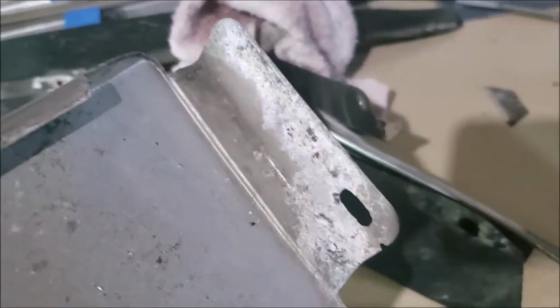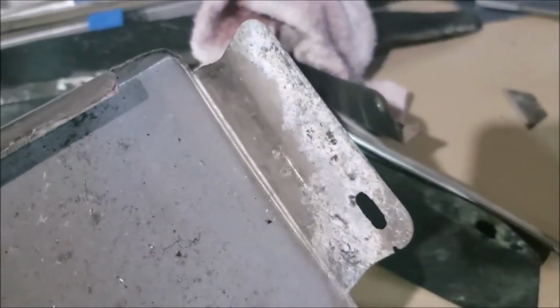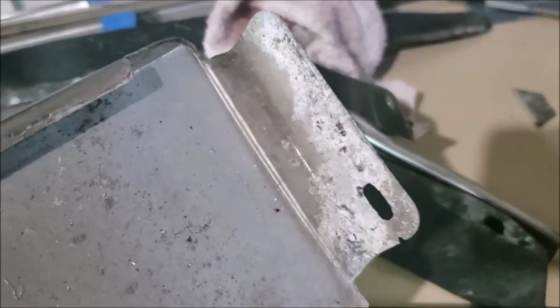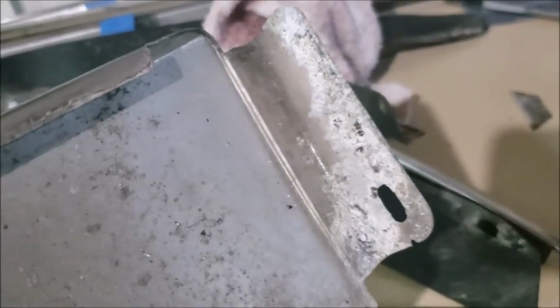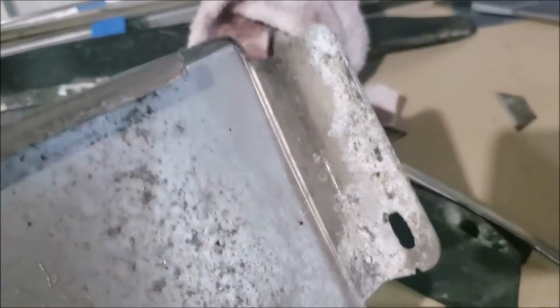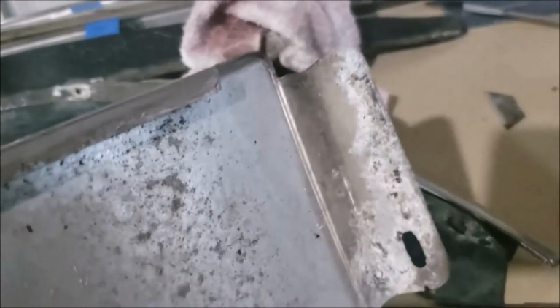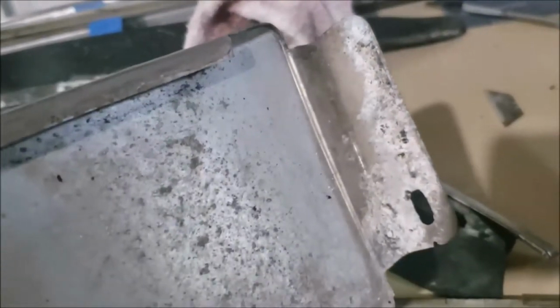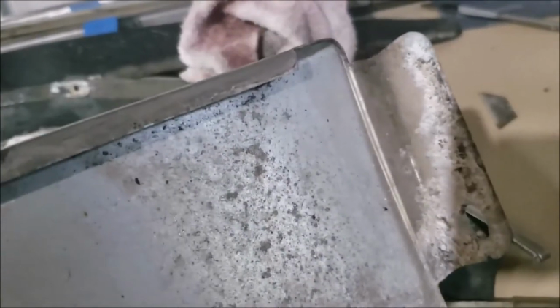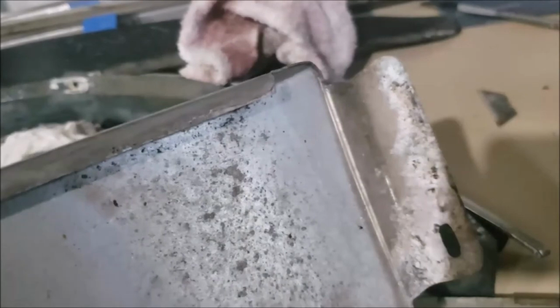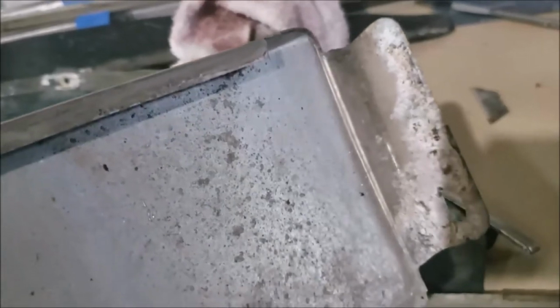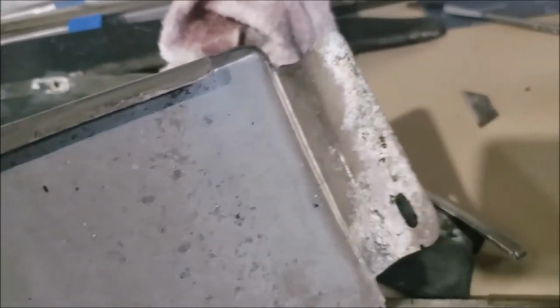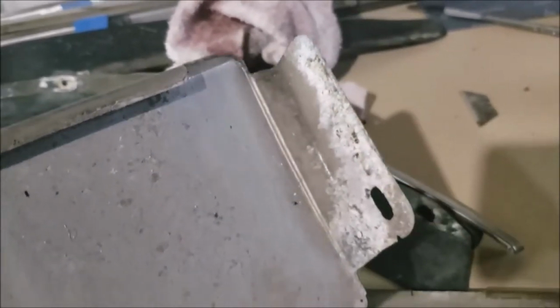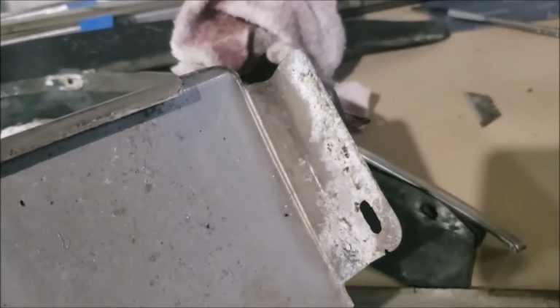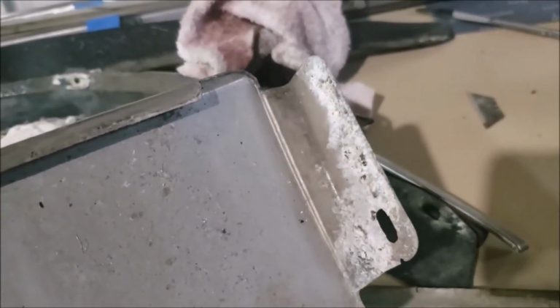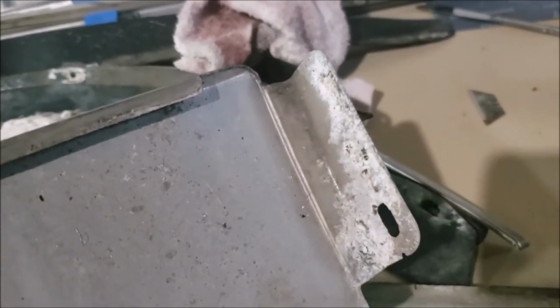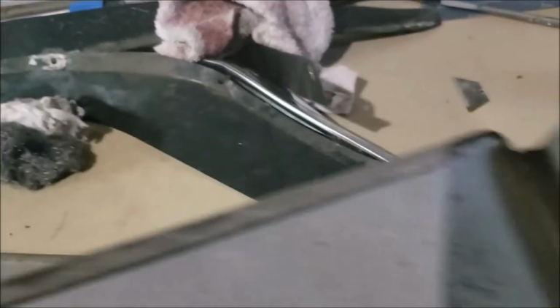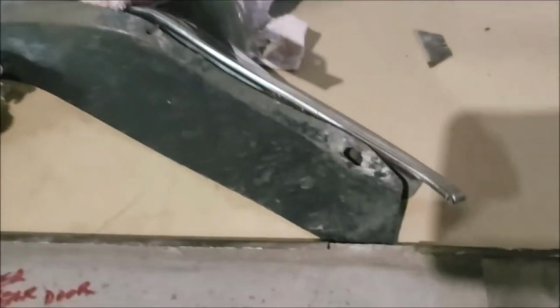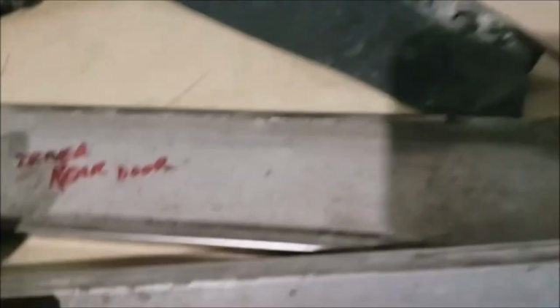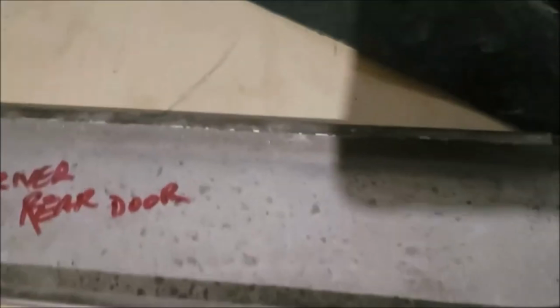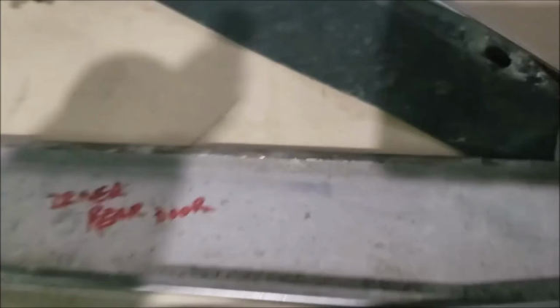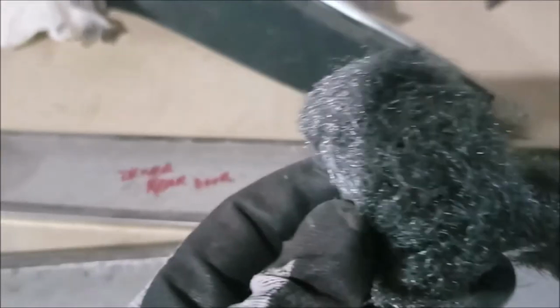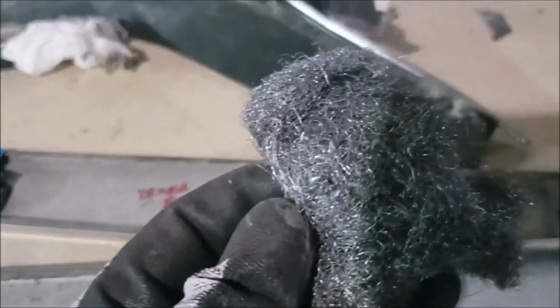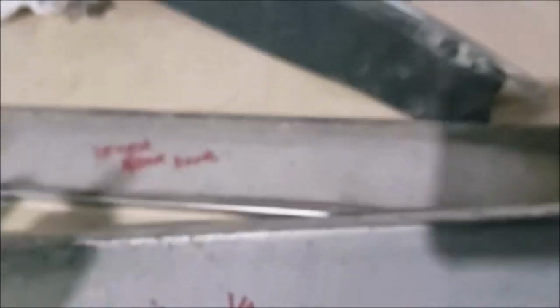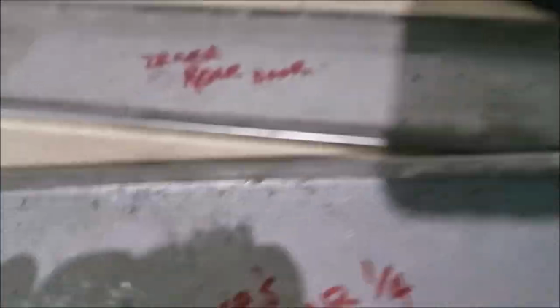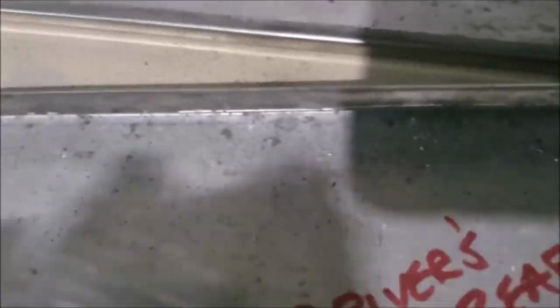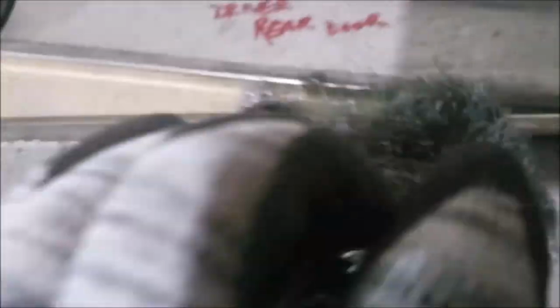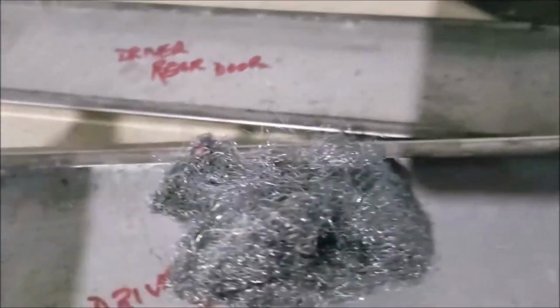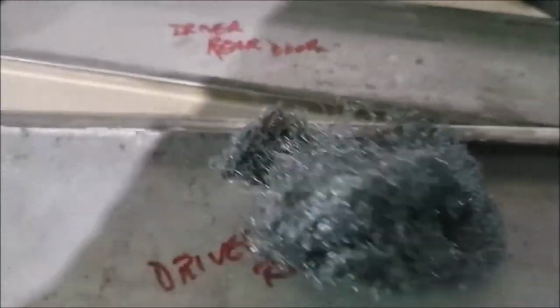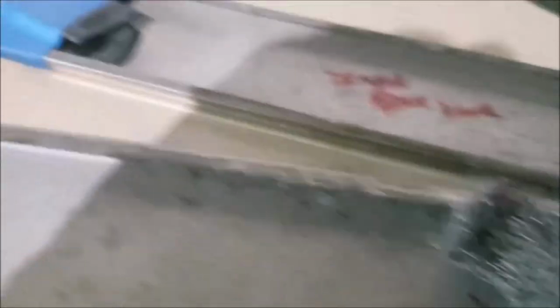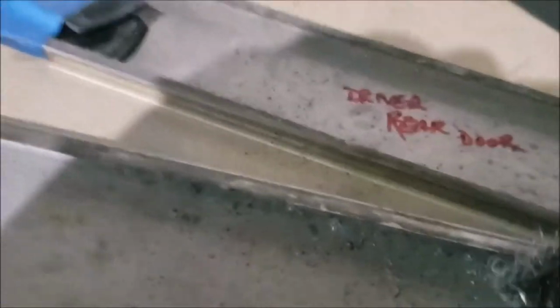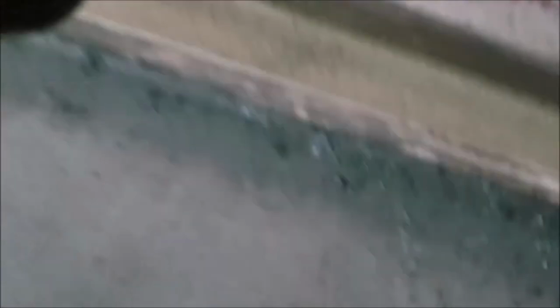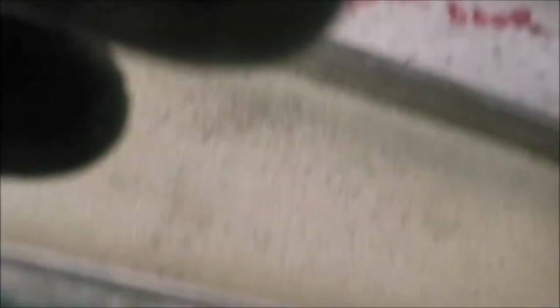Another tip for beginners is to have a number of plastic, sealable, sandwich bags to hold the screws, nuts, bolts, and other parts you remove. Use one bag for each section you're working on and label them. This will help you when you put this jigsaw puzzle back together.